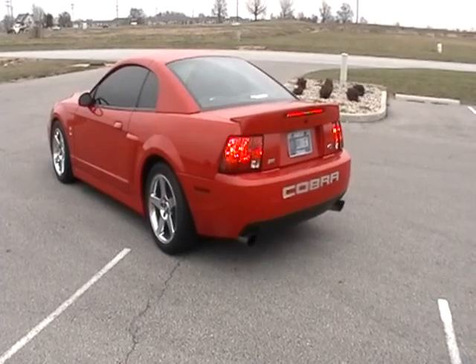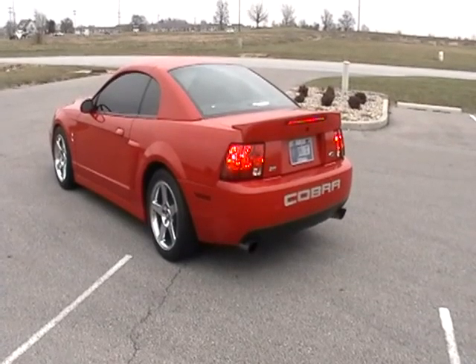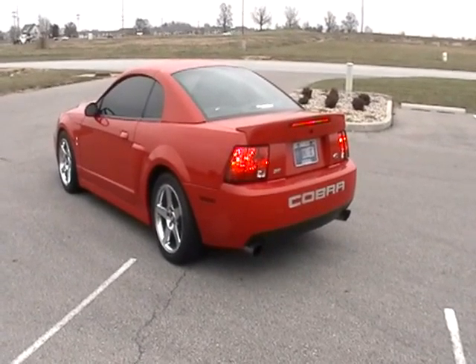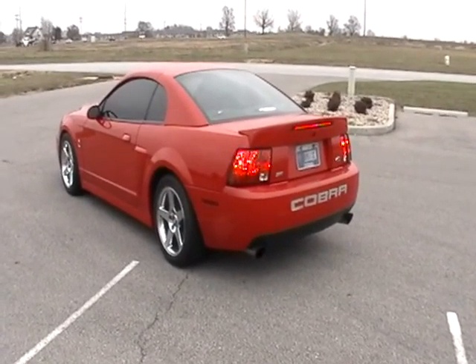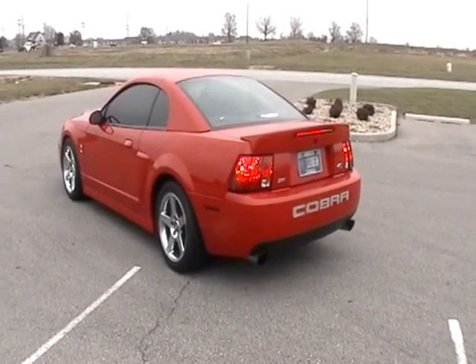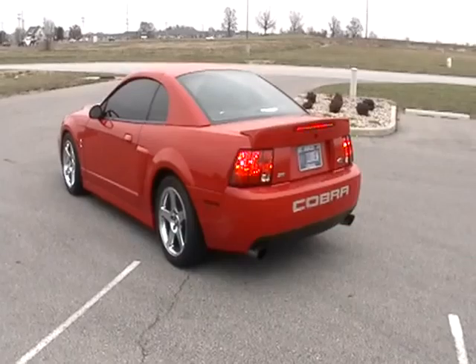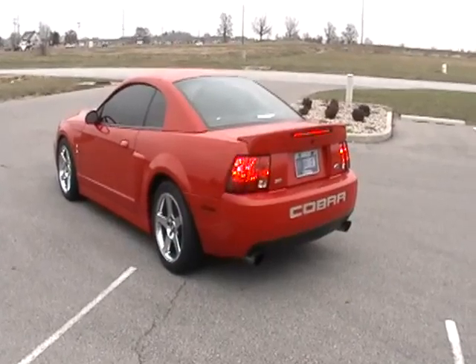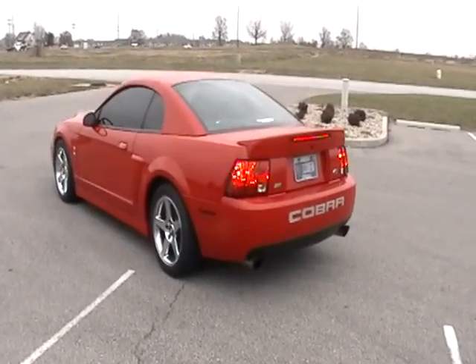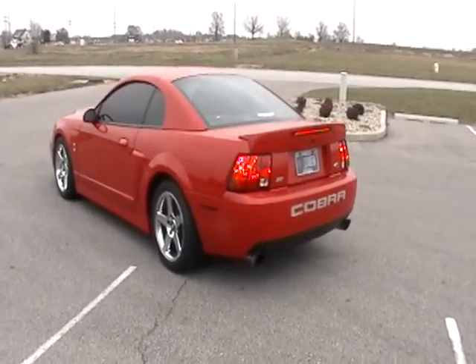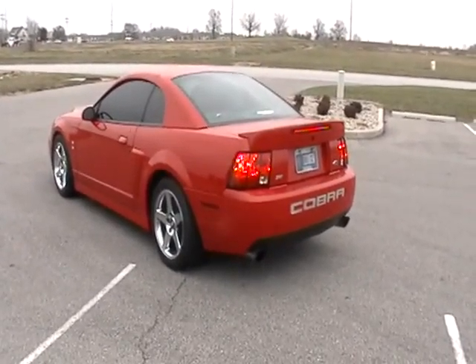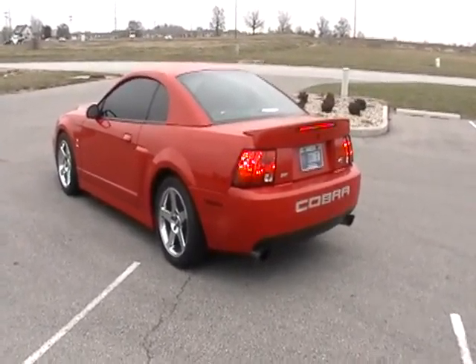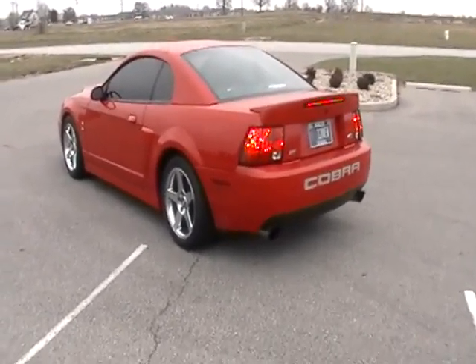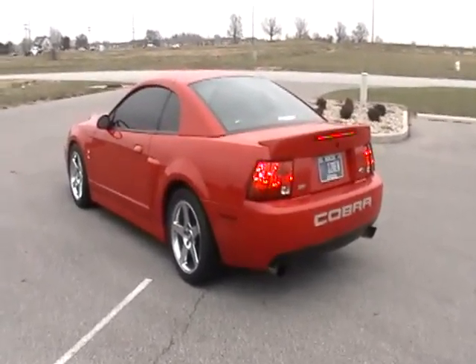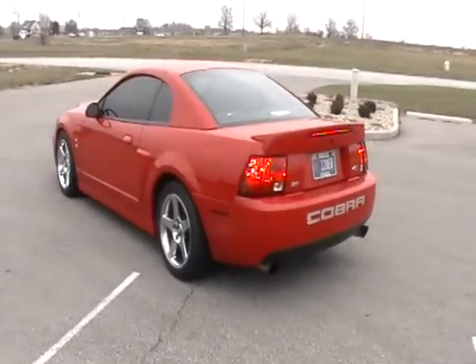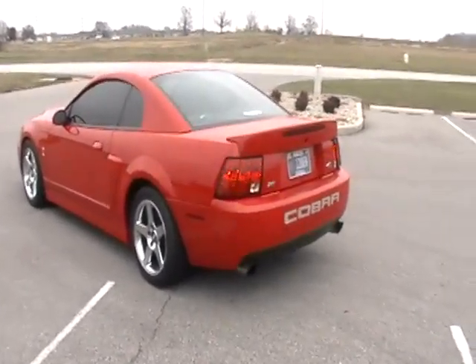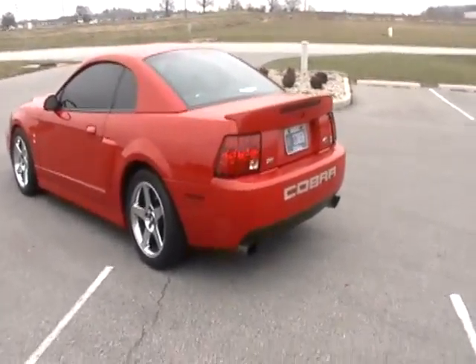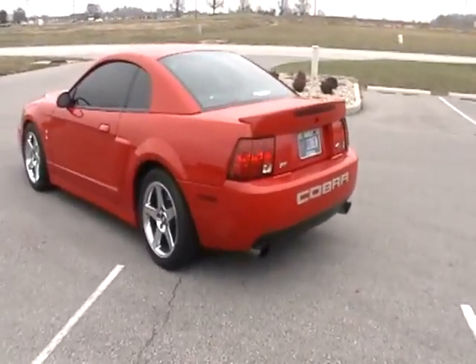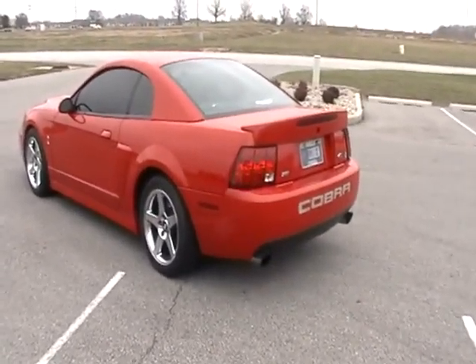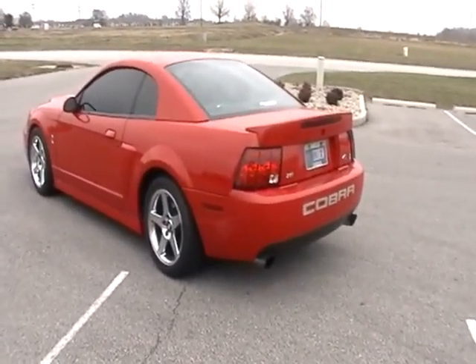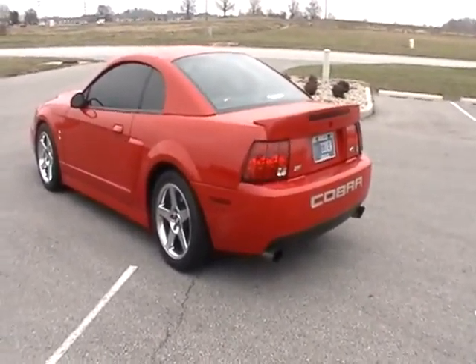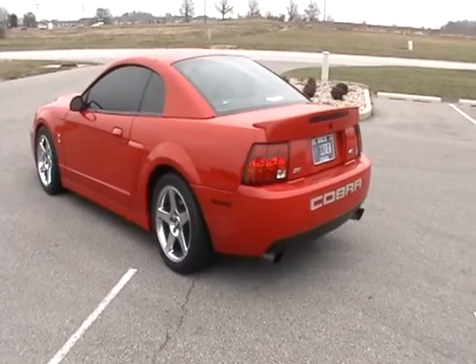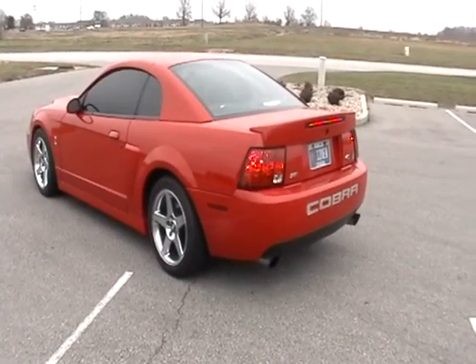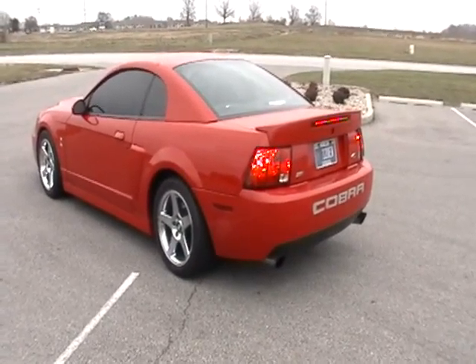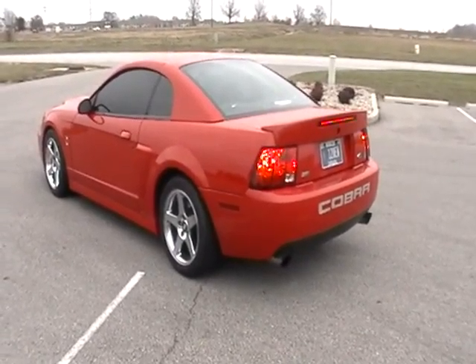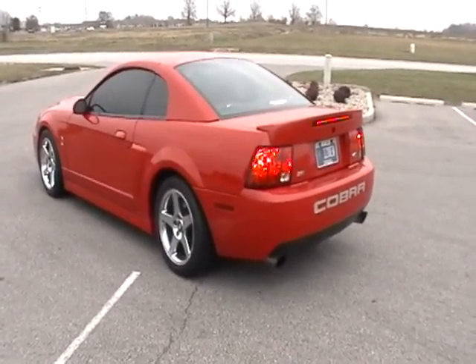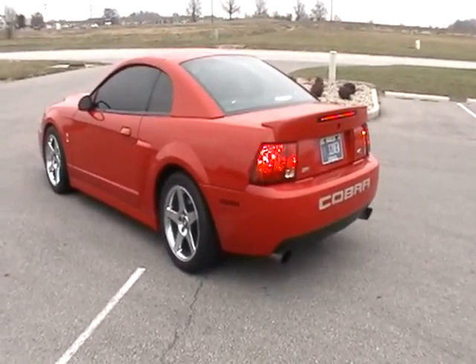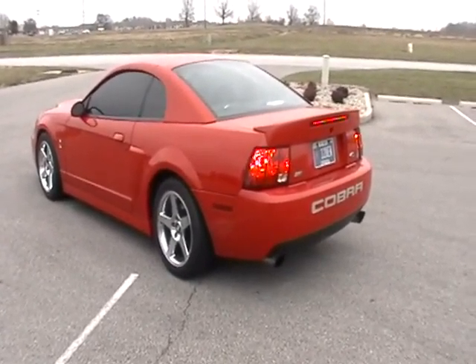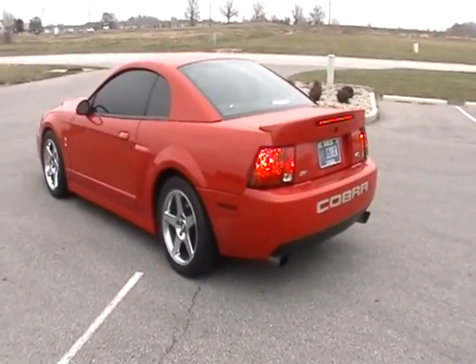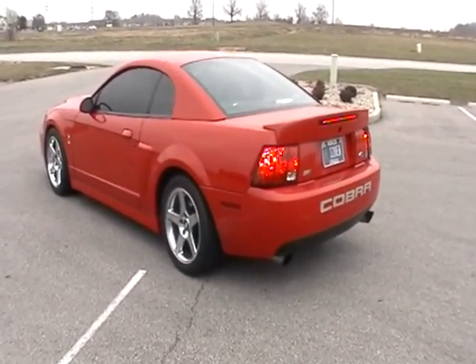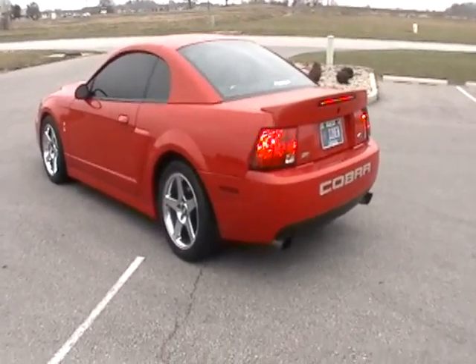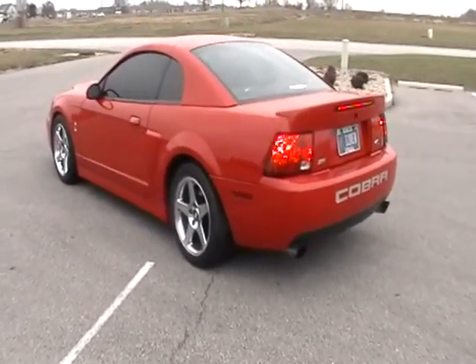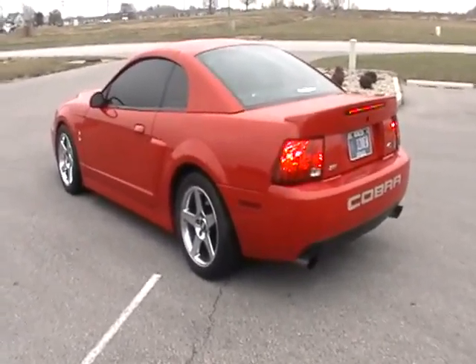This is a 2003 Ford Mustang Cobra, Torch Red. This is a 2.8H Kenny Bell car with all fuel mods.